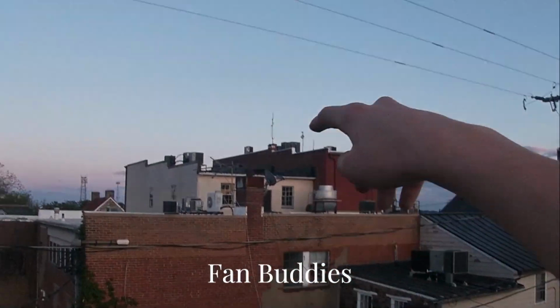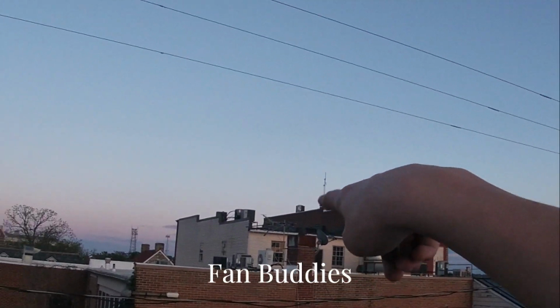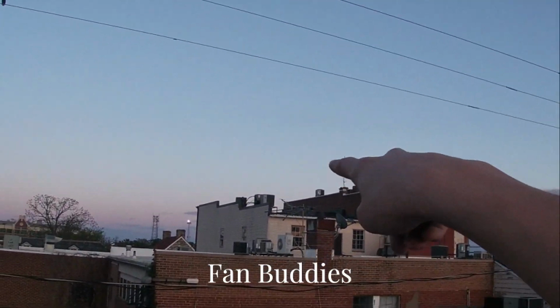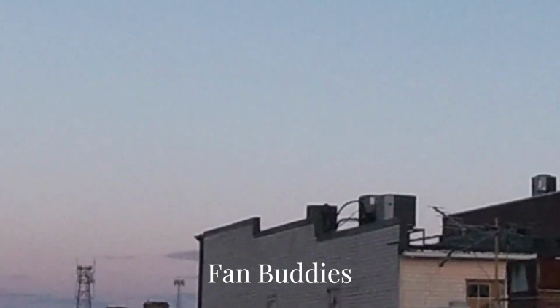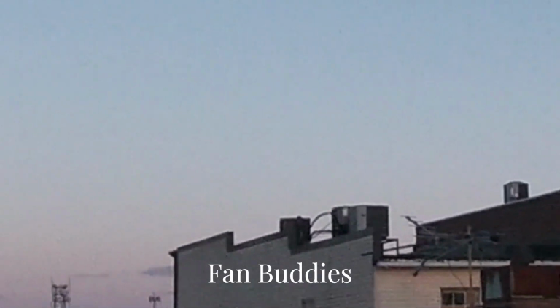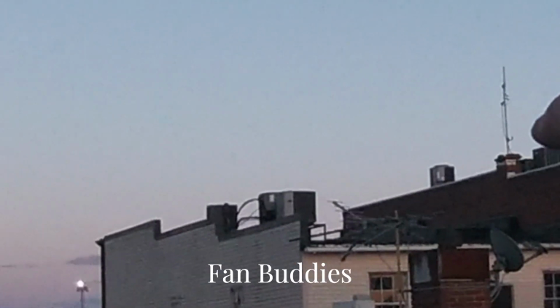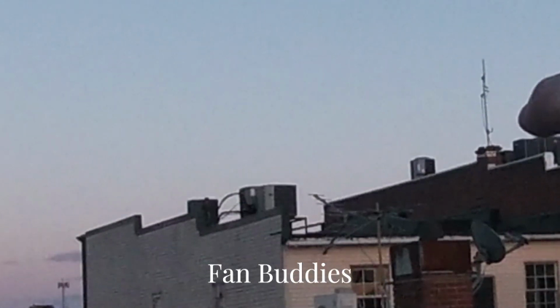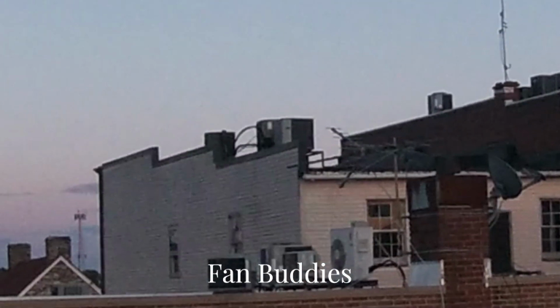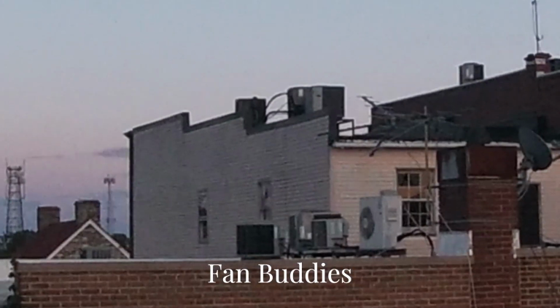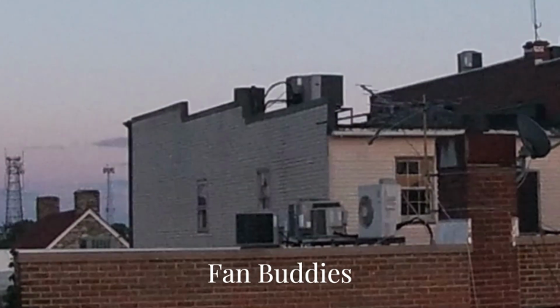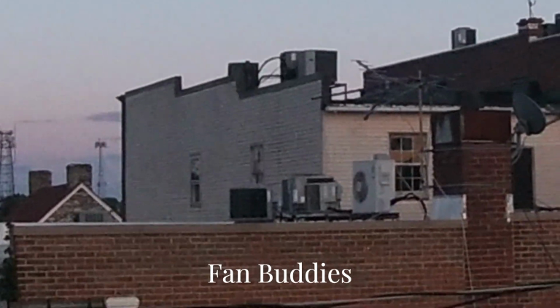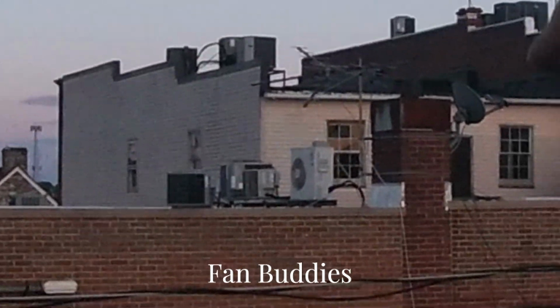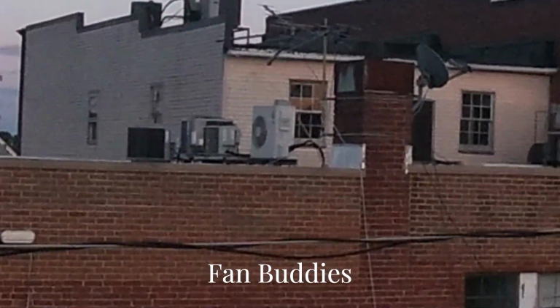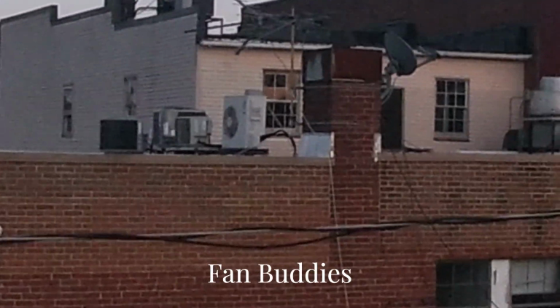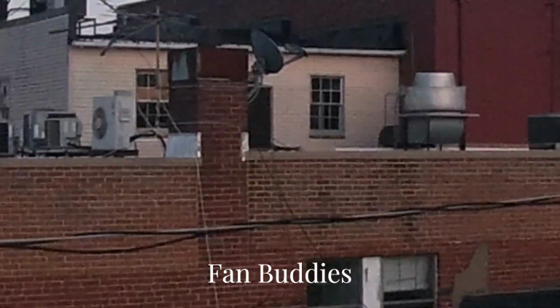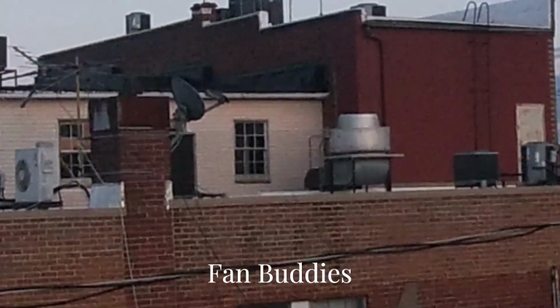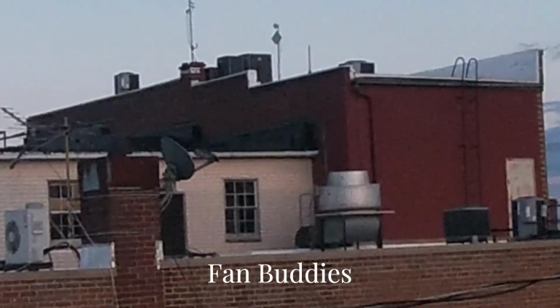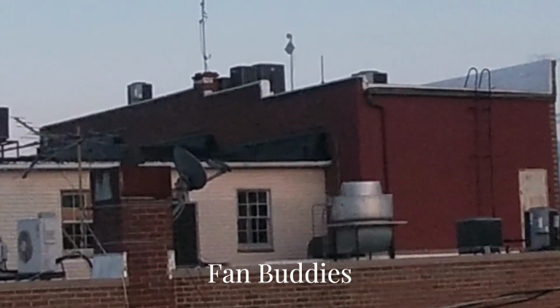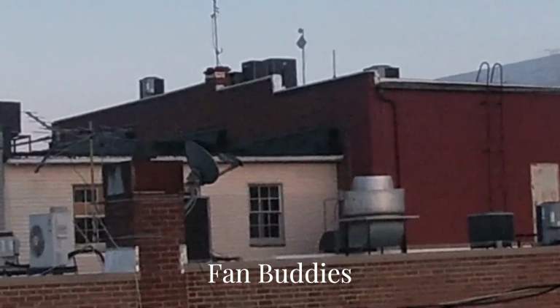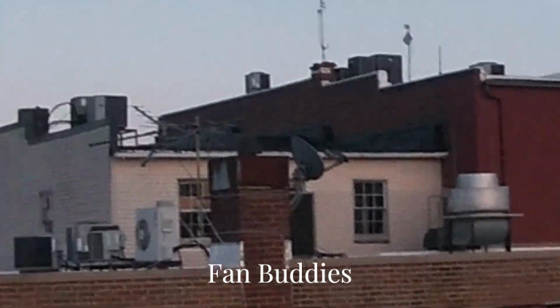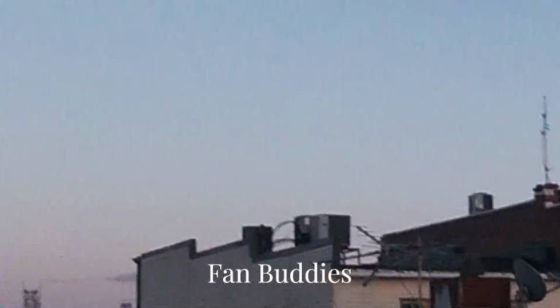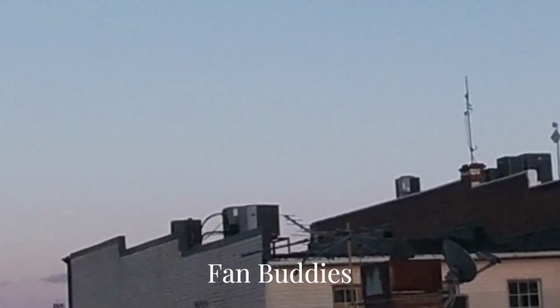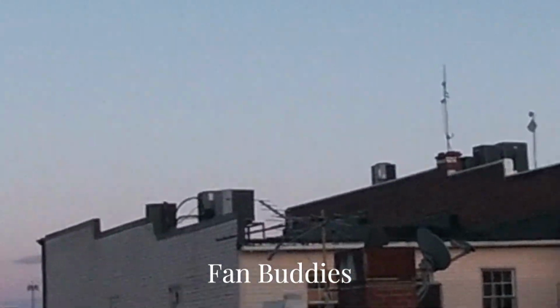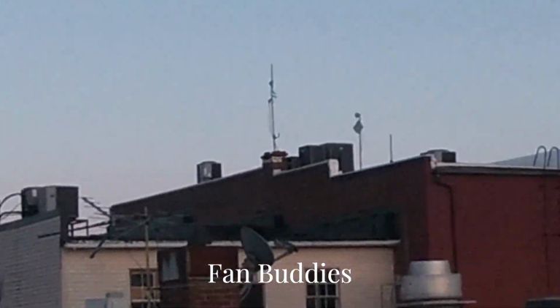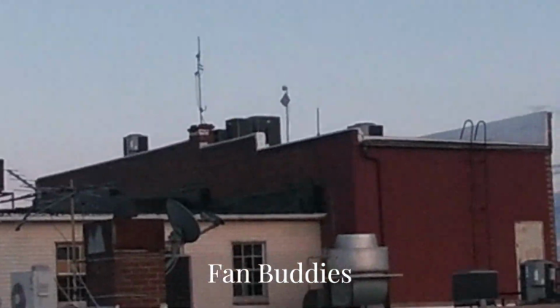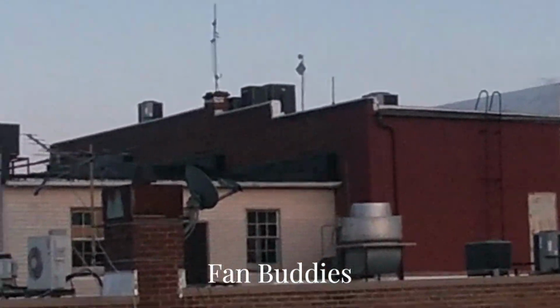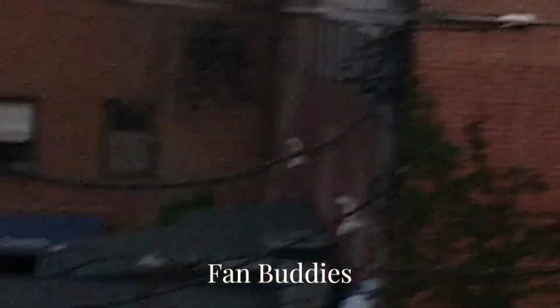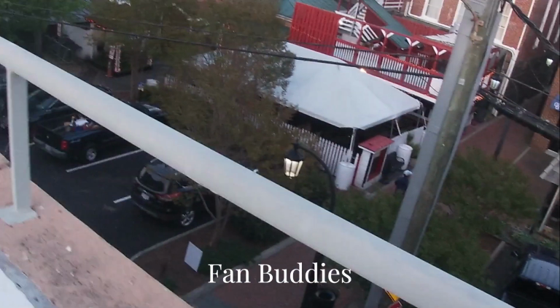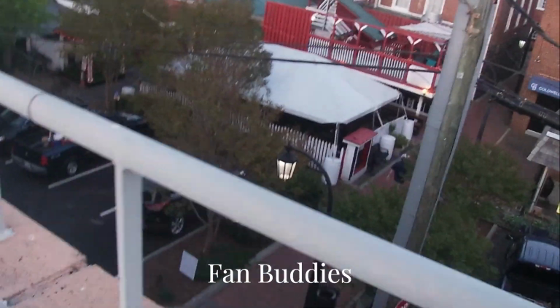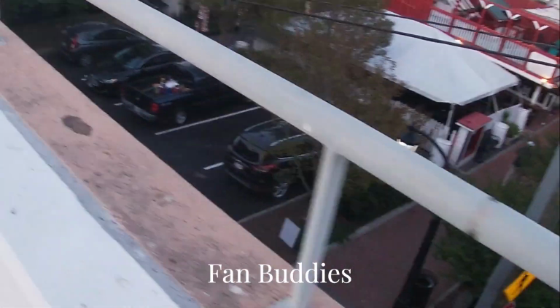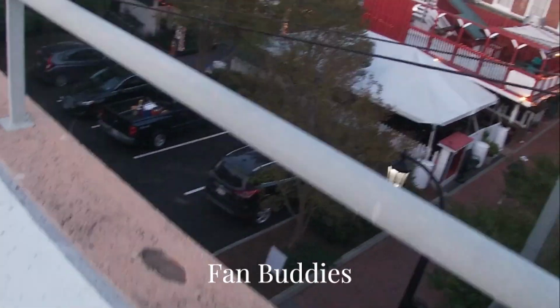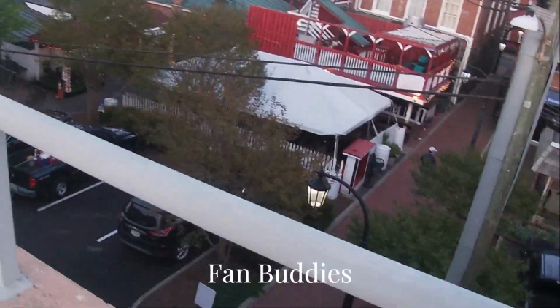And then units way up there. Goodman. American Standard. Carrier Check 2000s. Actually, I think I can hear a big Rheem Classic. A Lennox Merit. A Carrier Comfort over there. Another Carrier Comfort over there. There's lots of units.